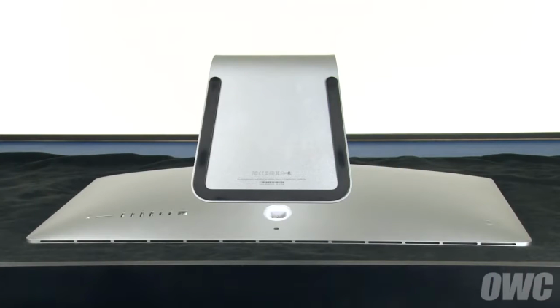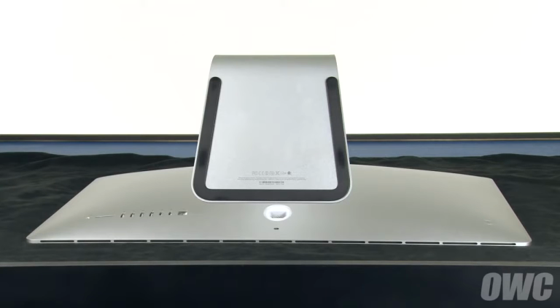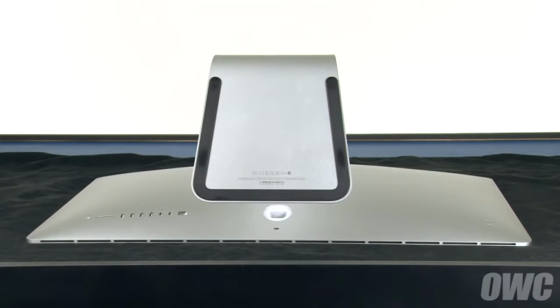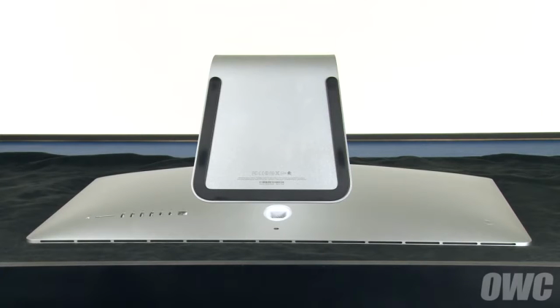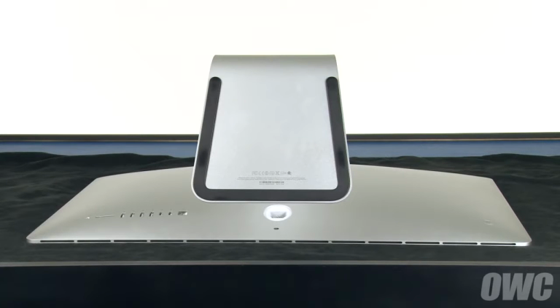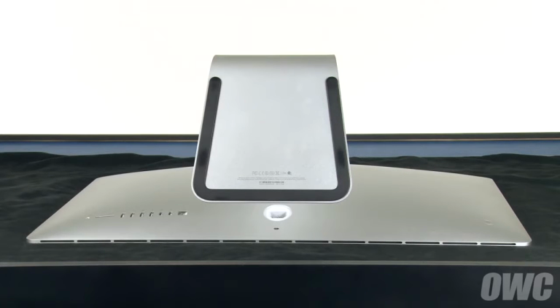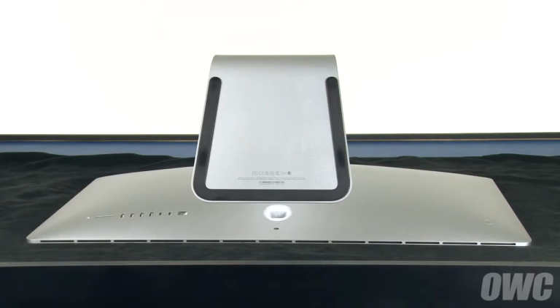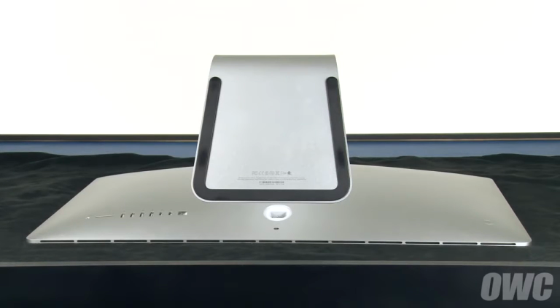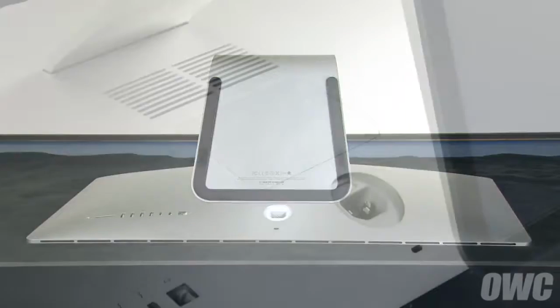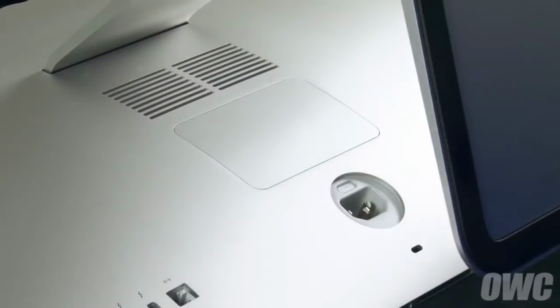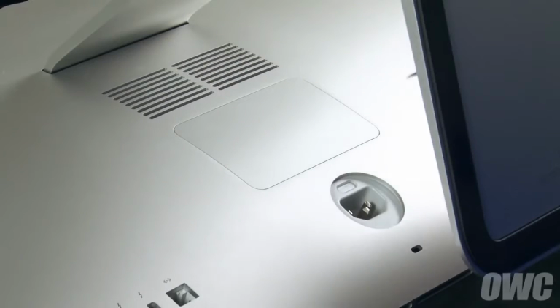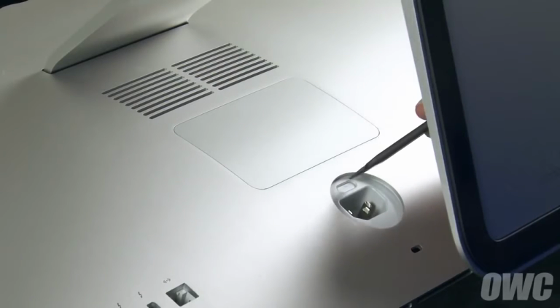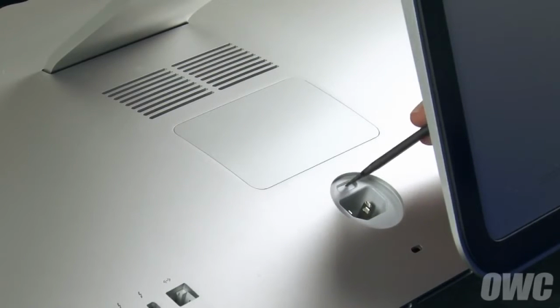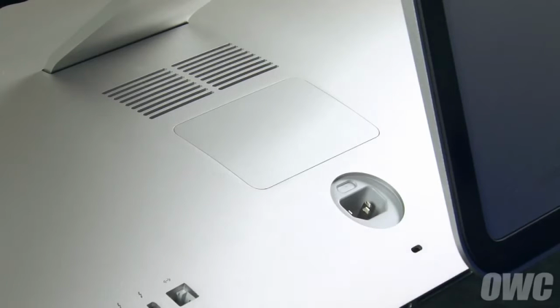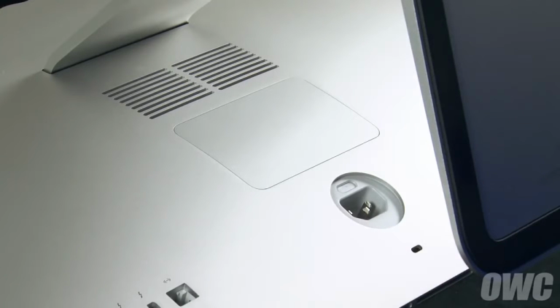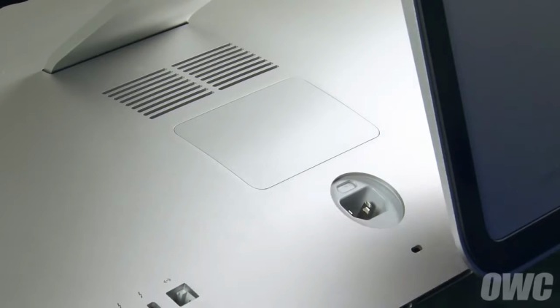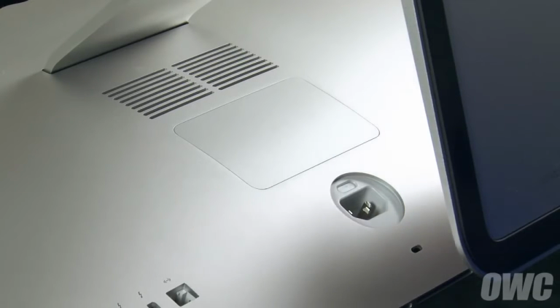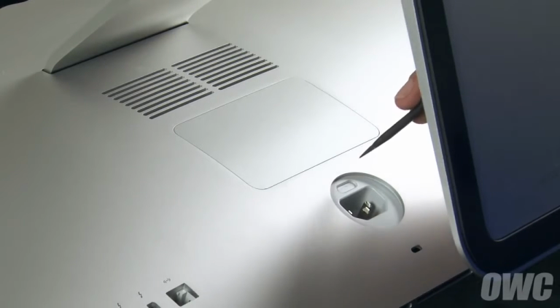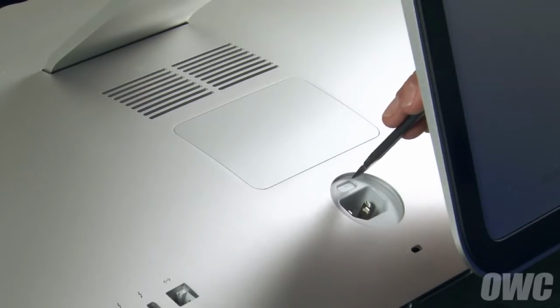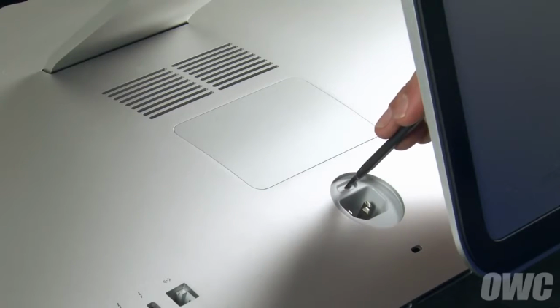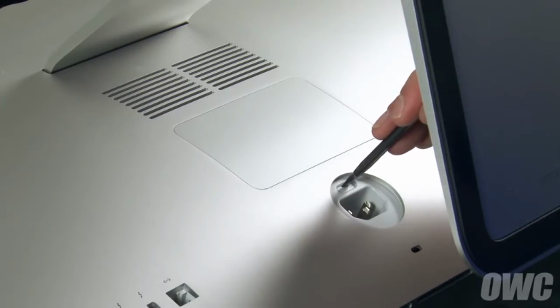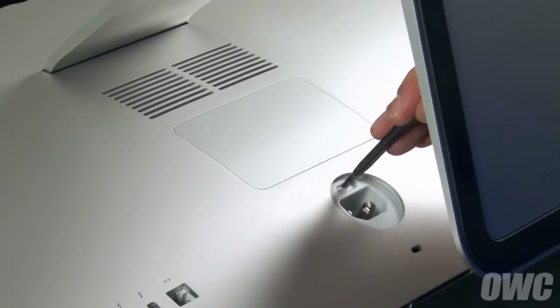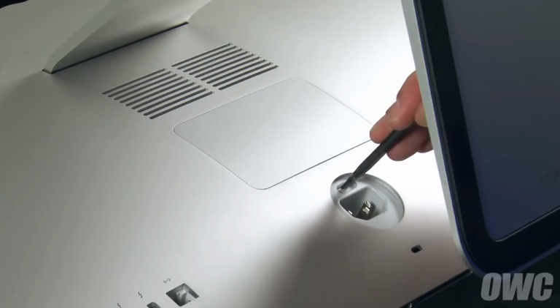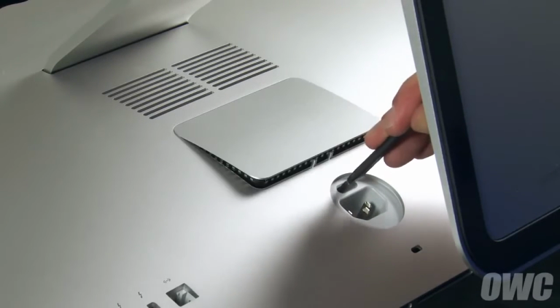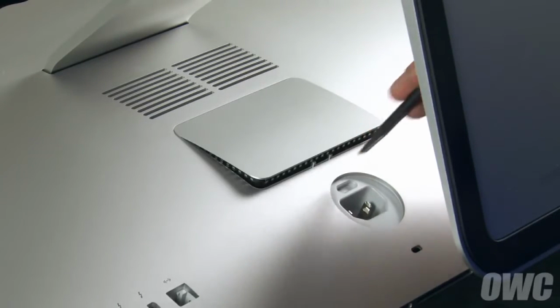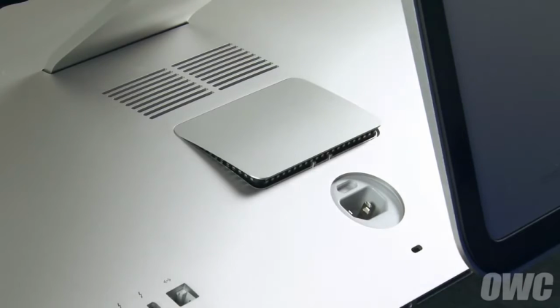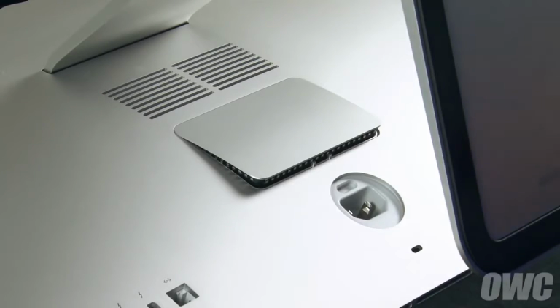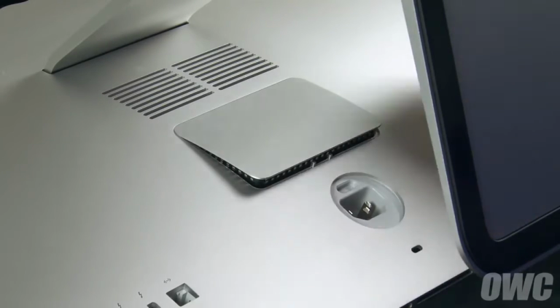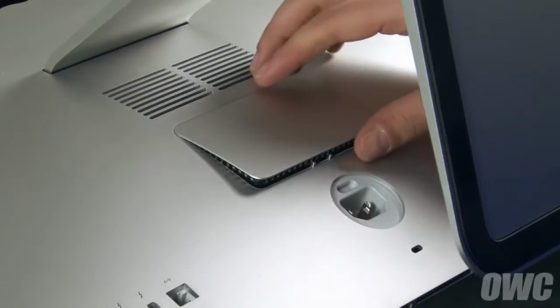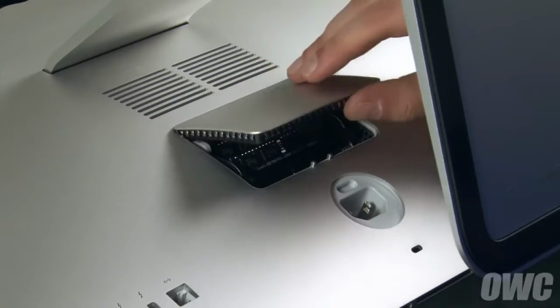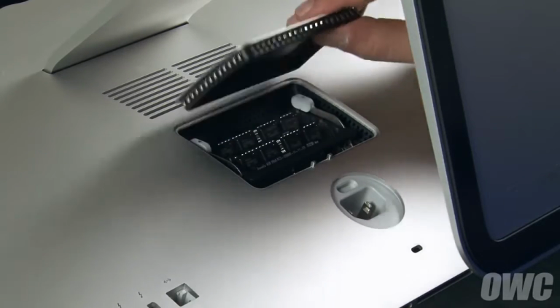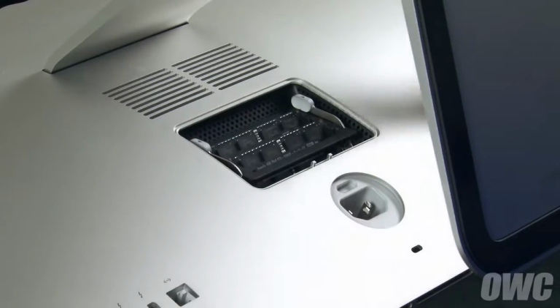Place your iMac face down on a soft cloth to protect the screen. Using a nylon pry tool or other non-metal instrument, push on the small button just above the power plug until the memory bay door comes loose. You can then set the door aside.